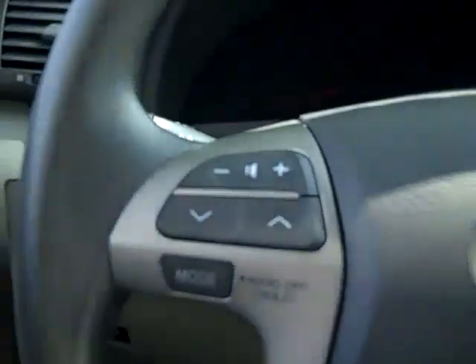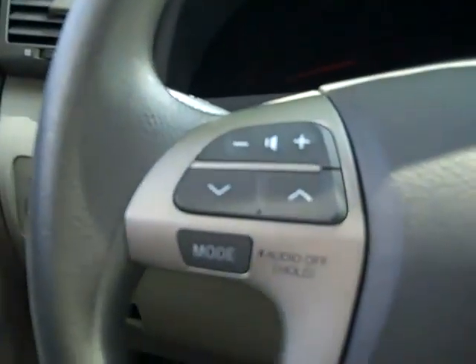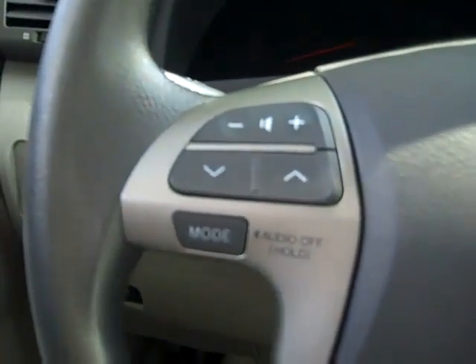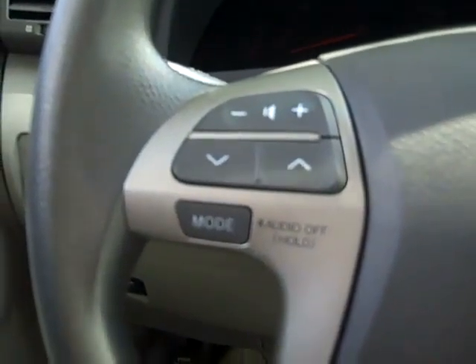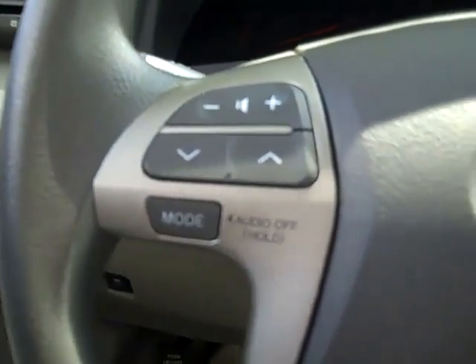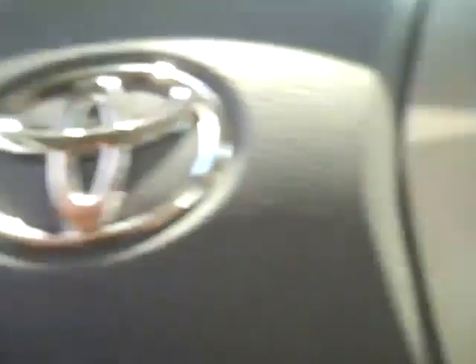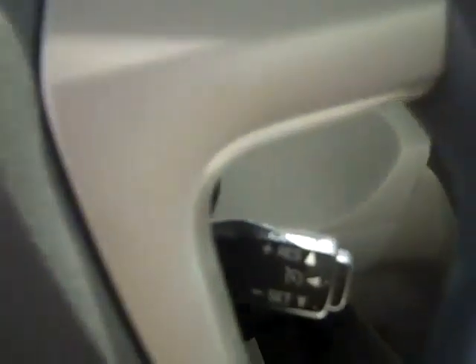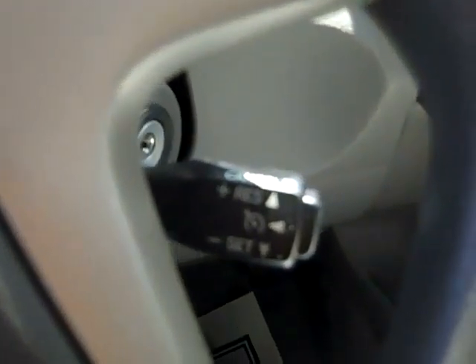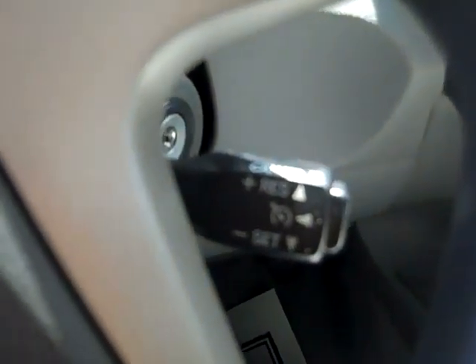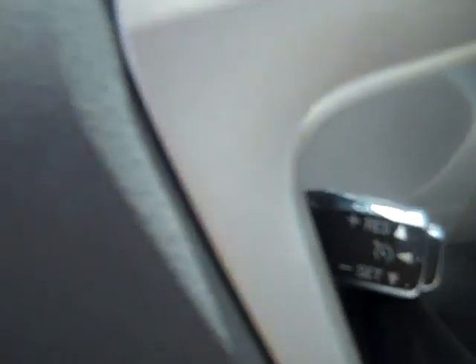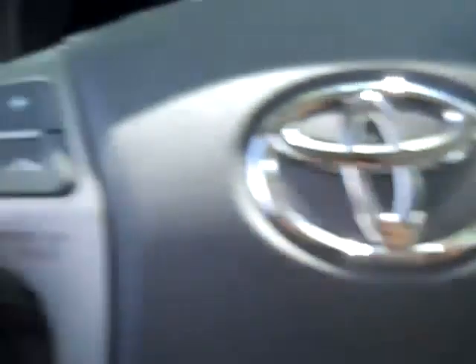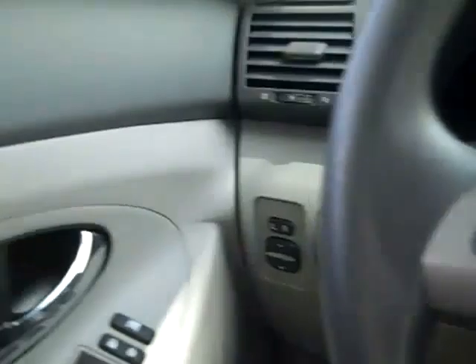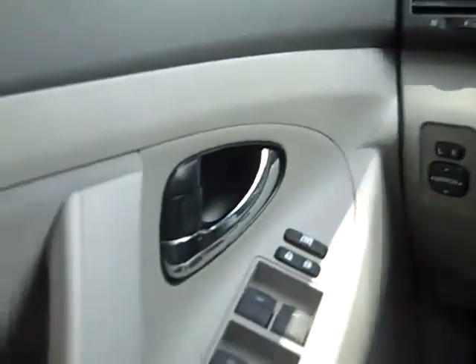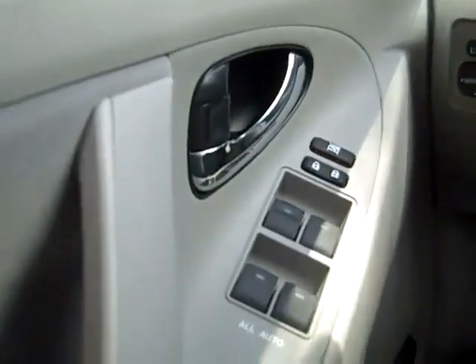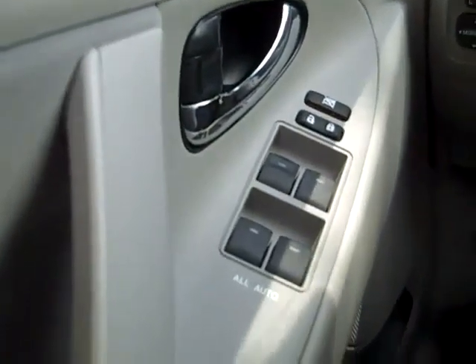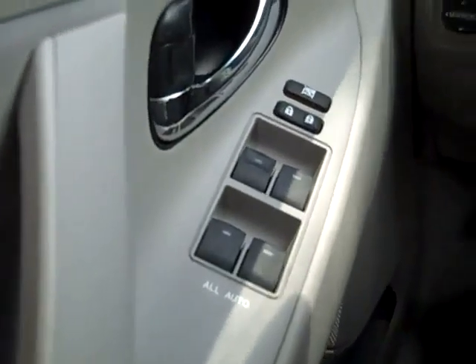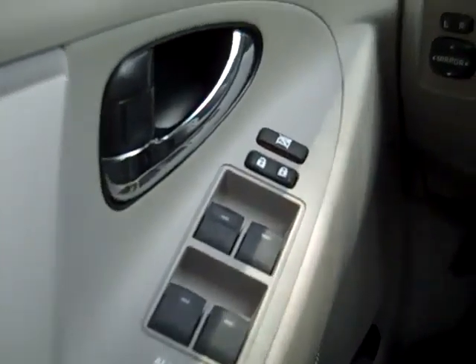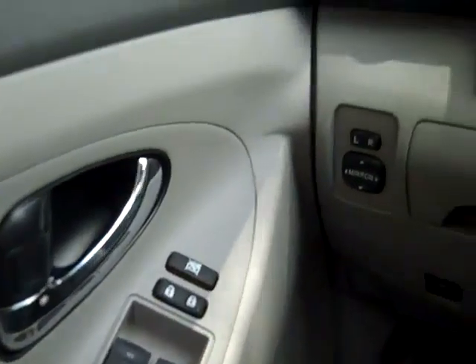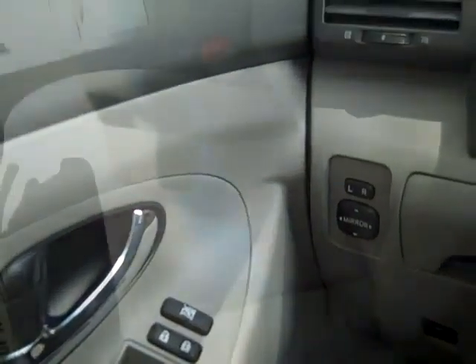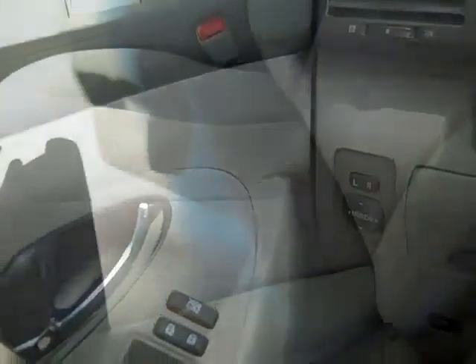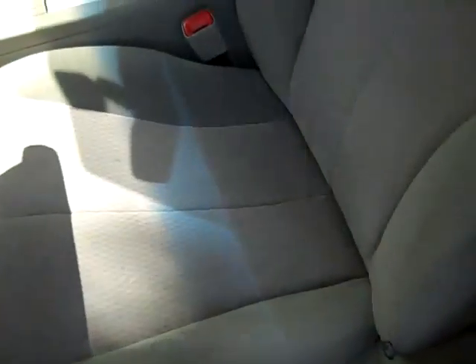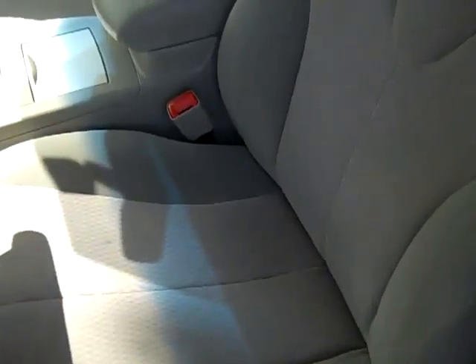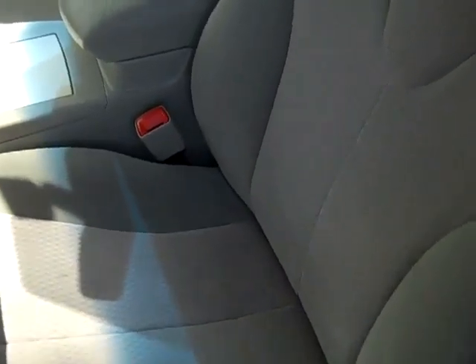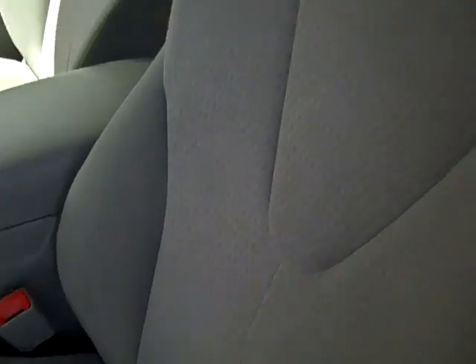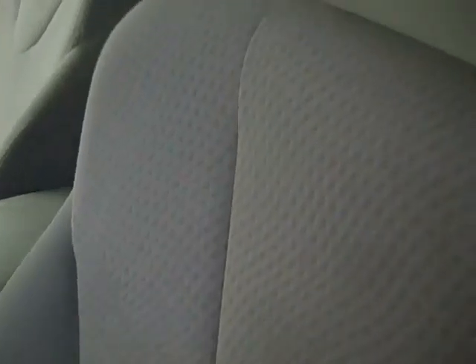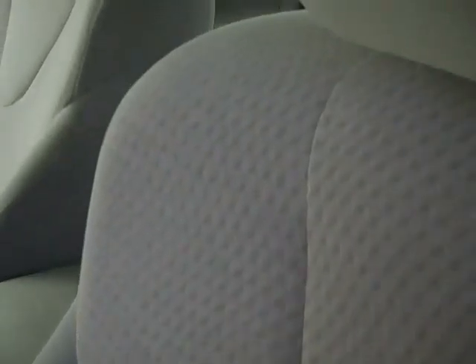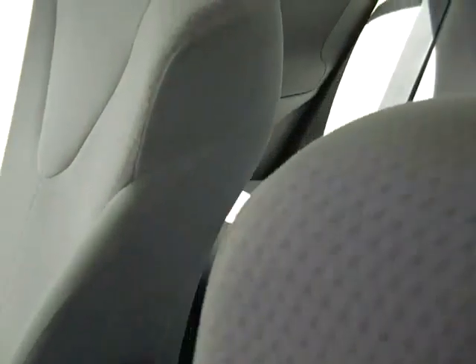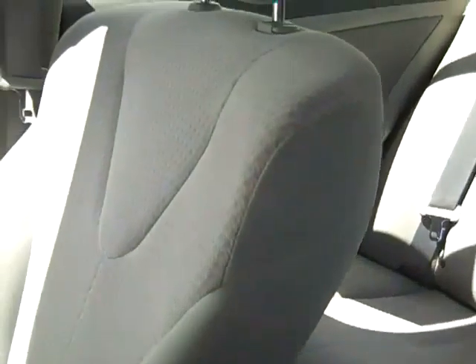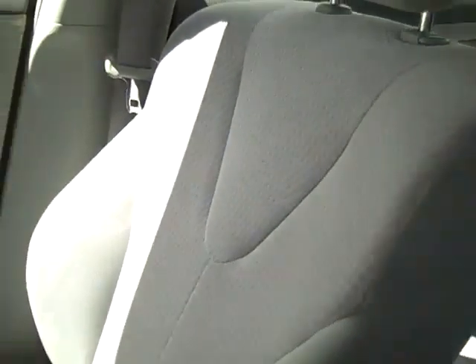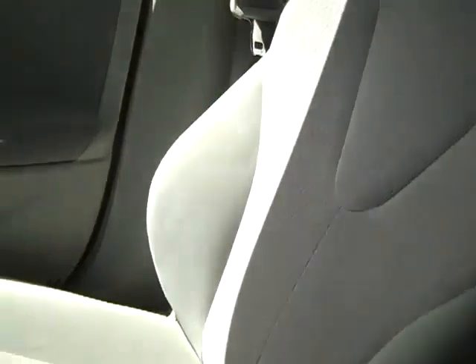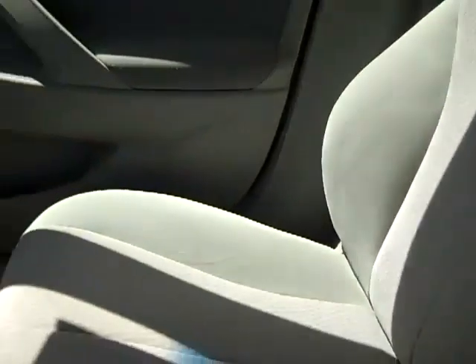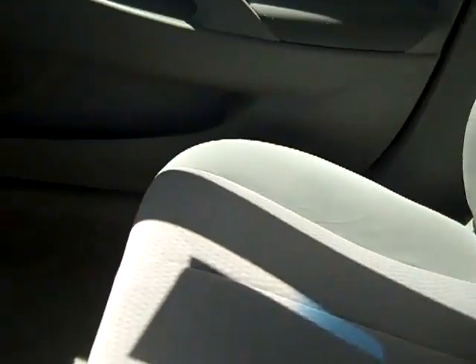There are media controls on the steering wheel, cruise control, power driver's seat, and power windows, locks, and mirrors. The interior is in nice condition and the seats are cloth.